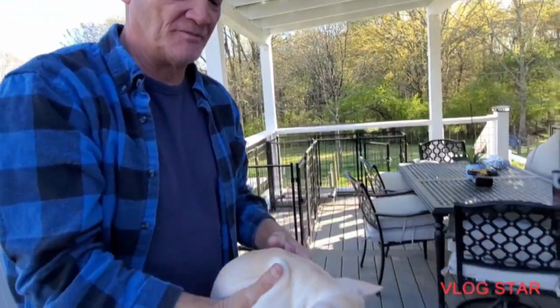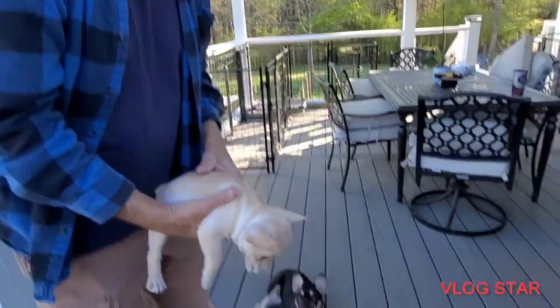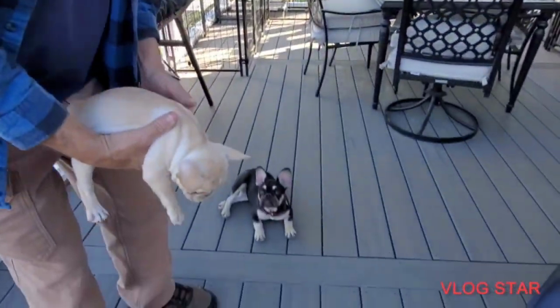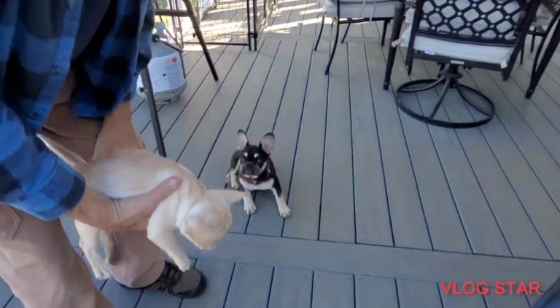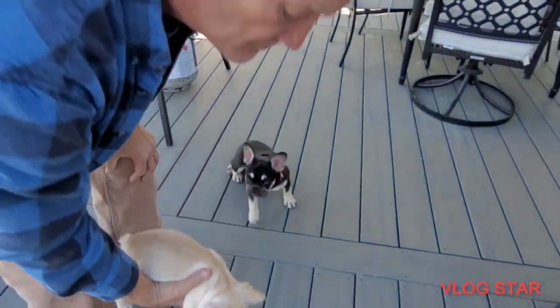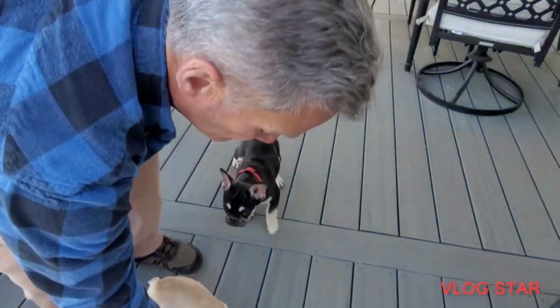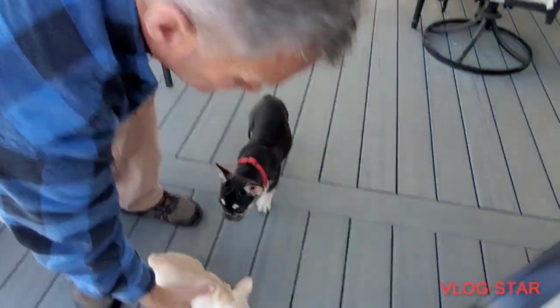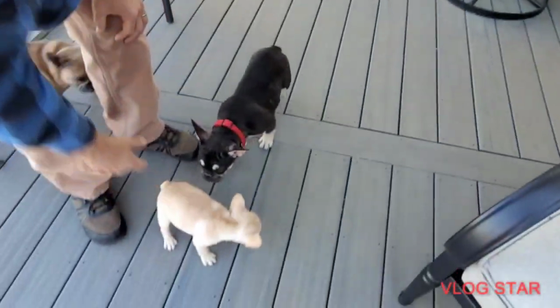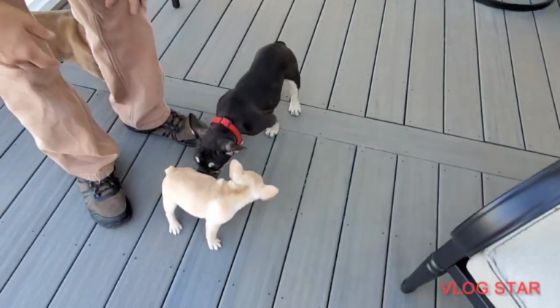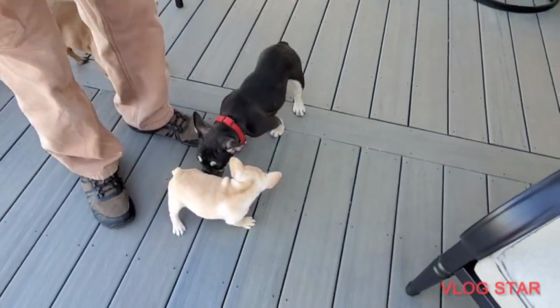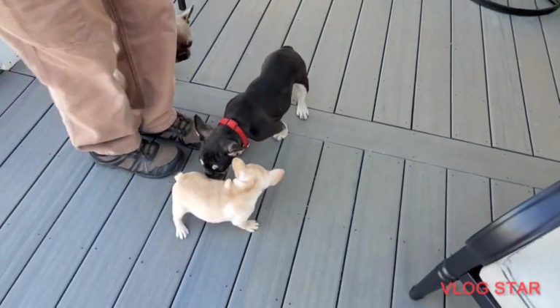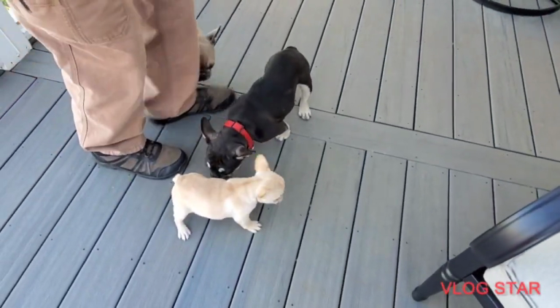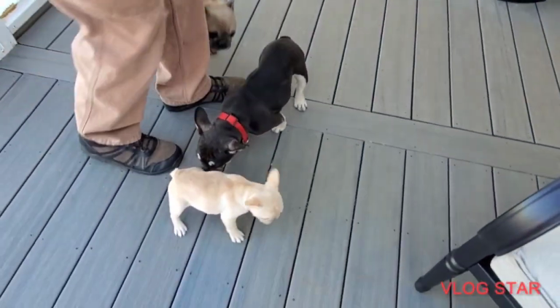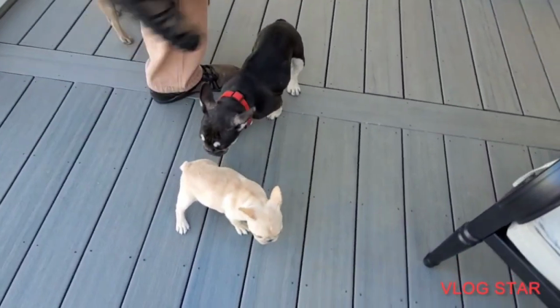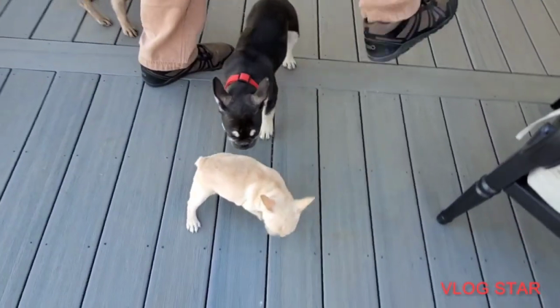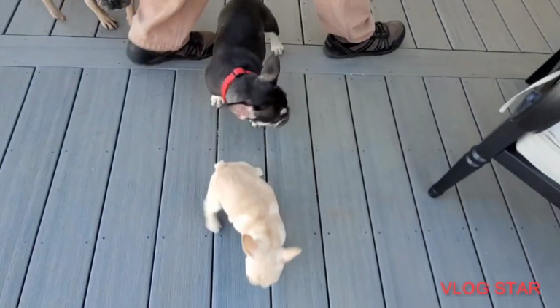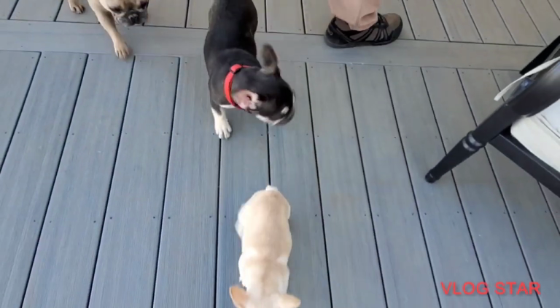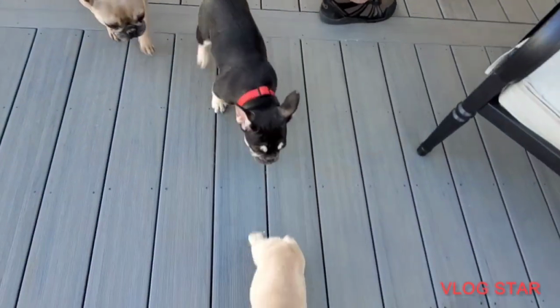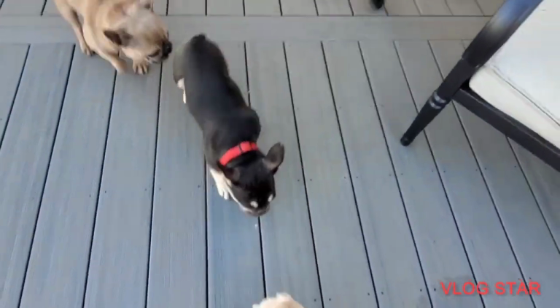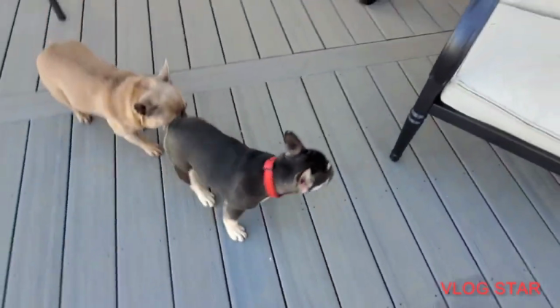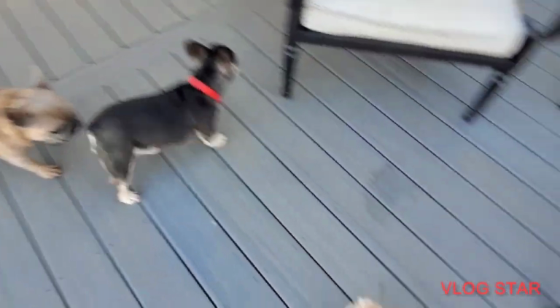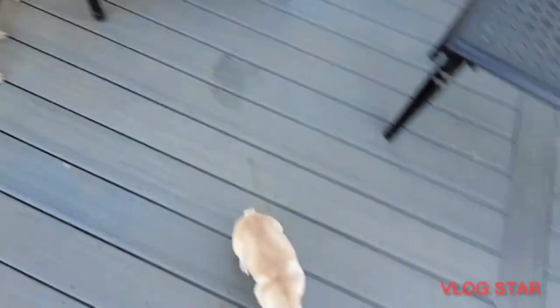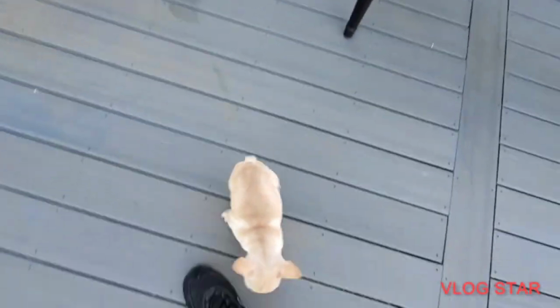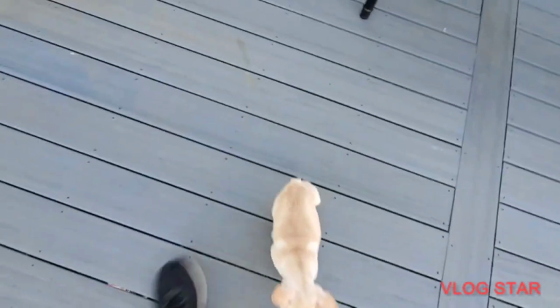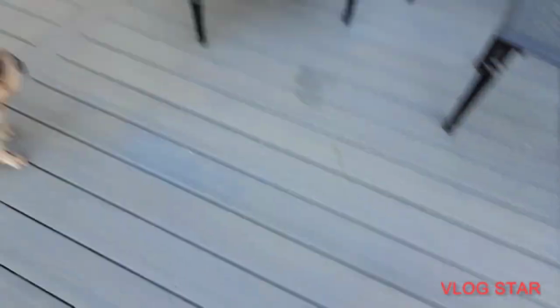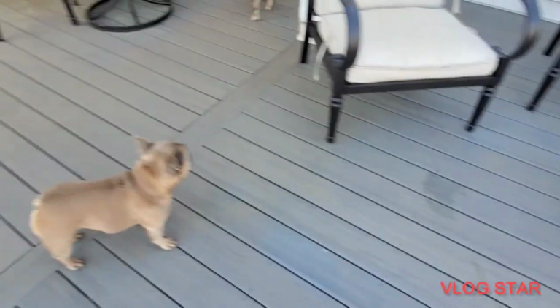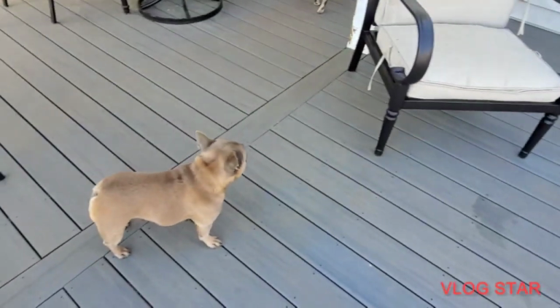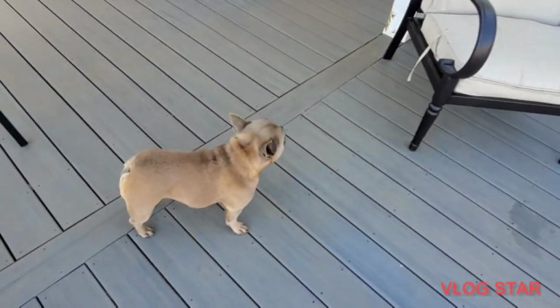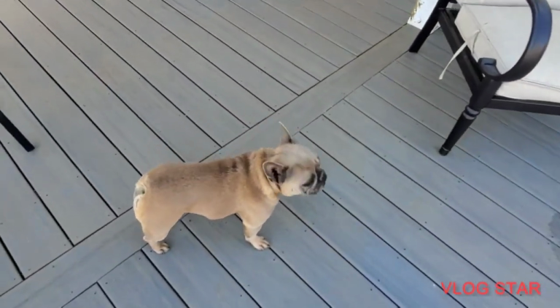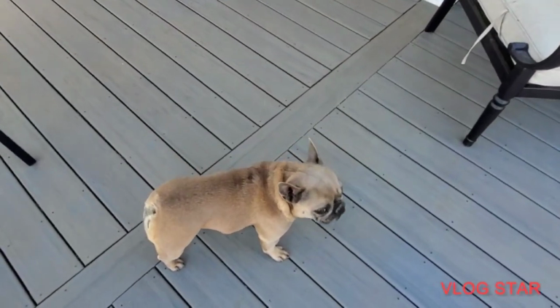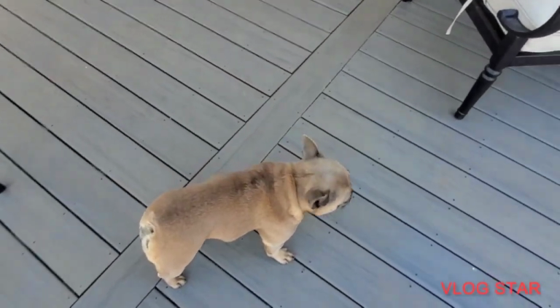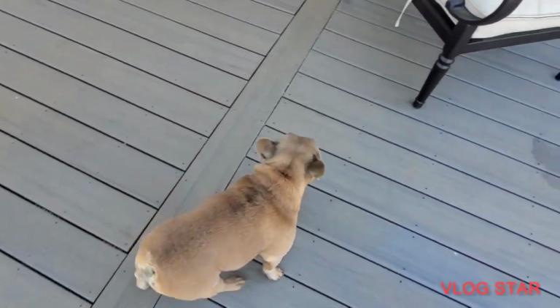My style Frenchie right there. Real calm. She's got a really short back, muscular back legs. Her back legs move straight when she walks — they don't kick out.